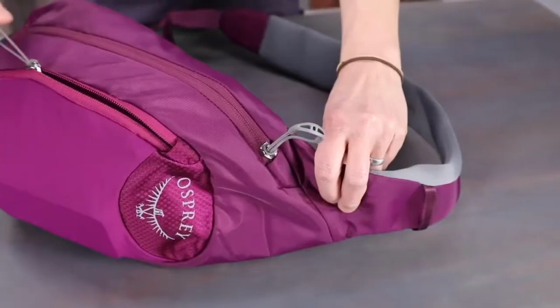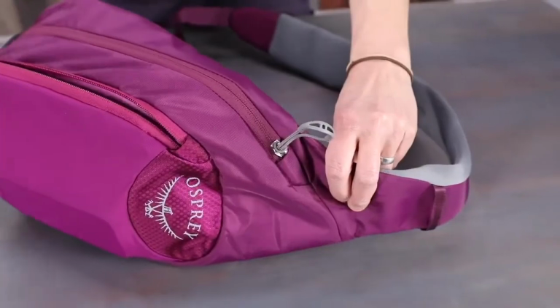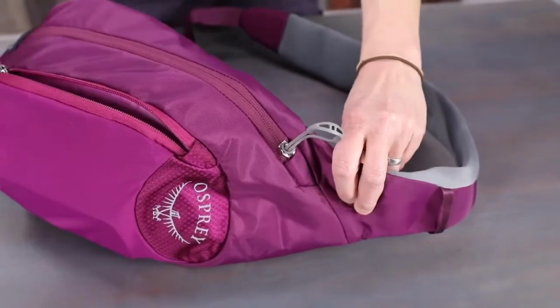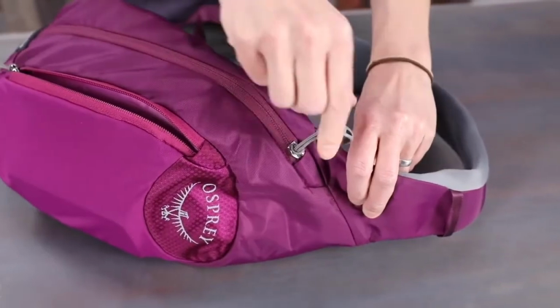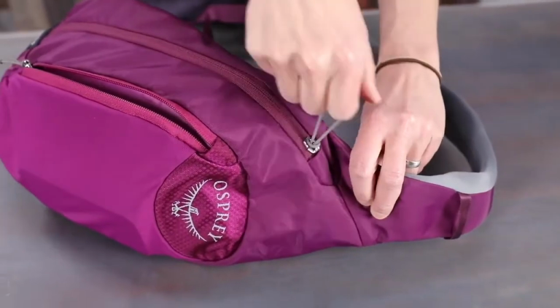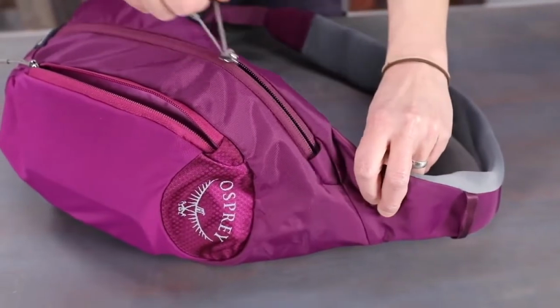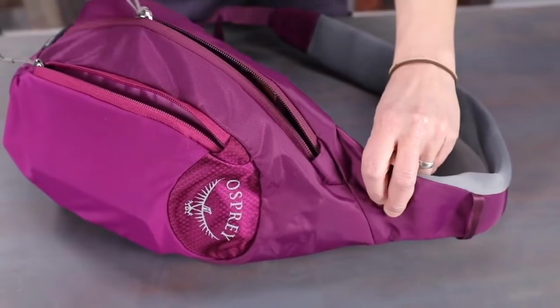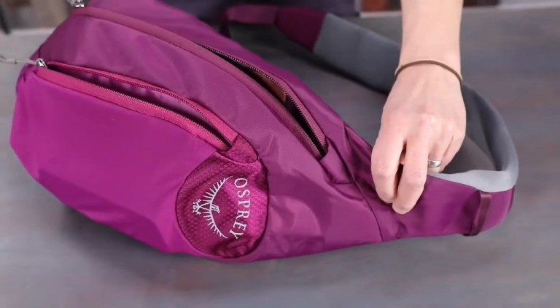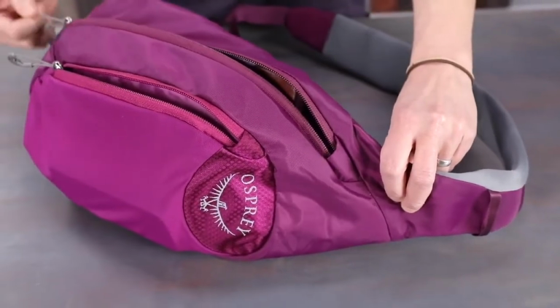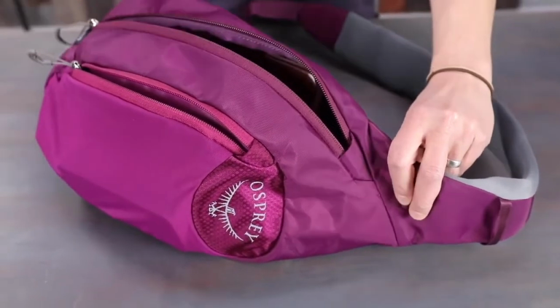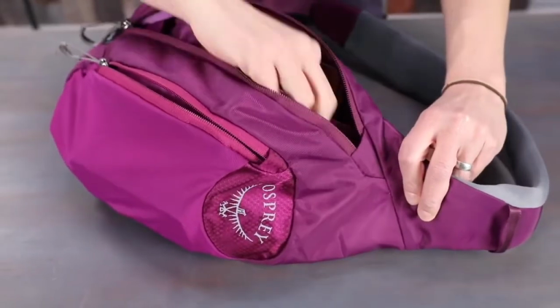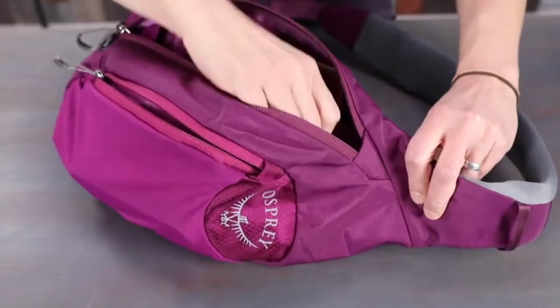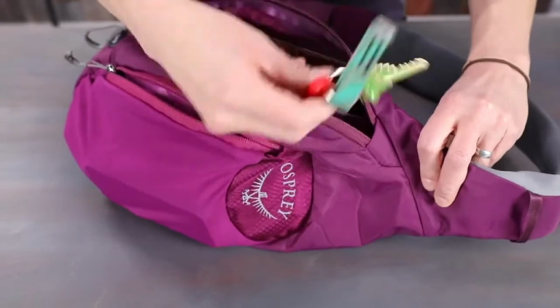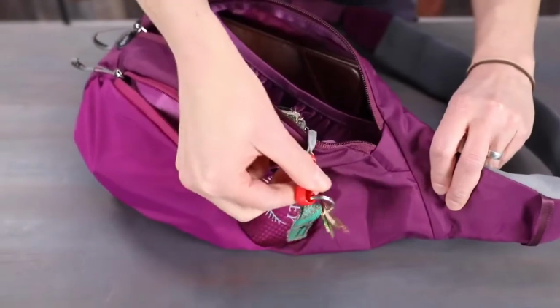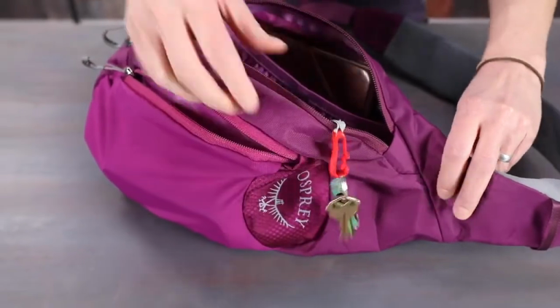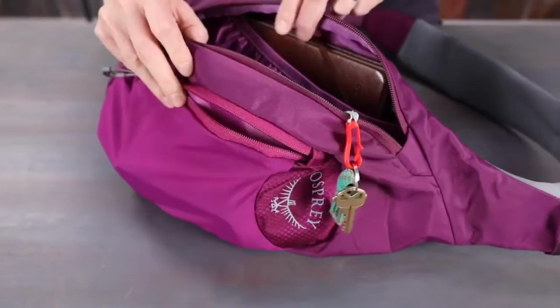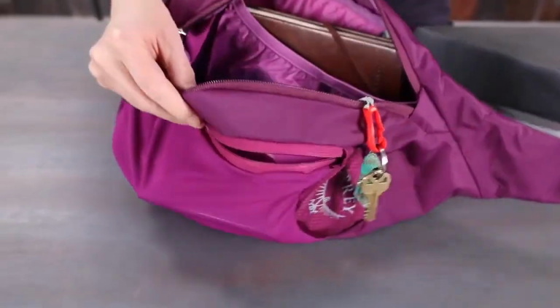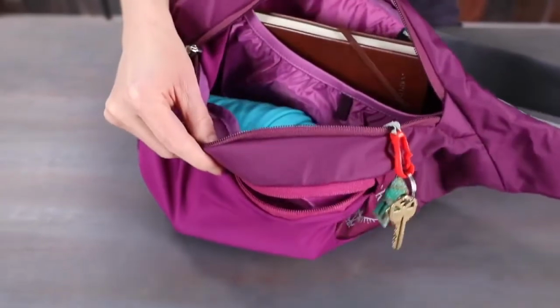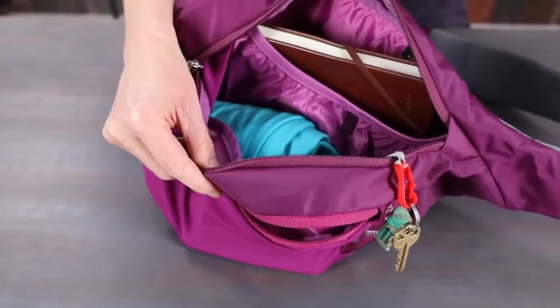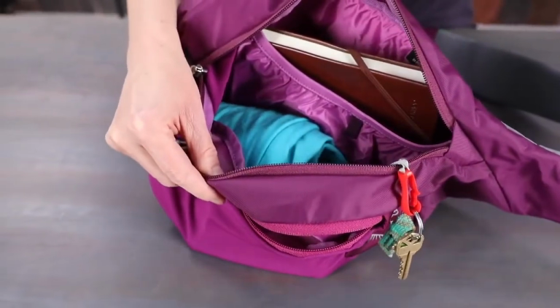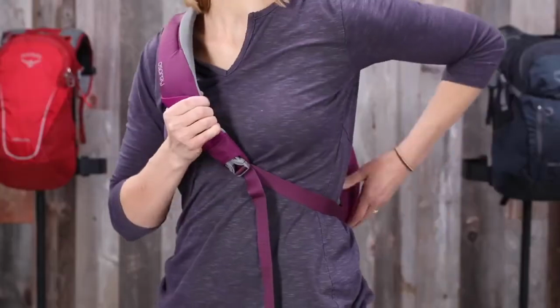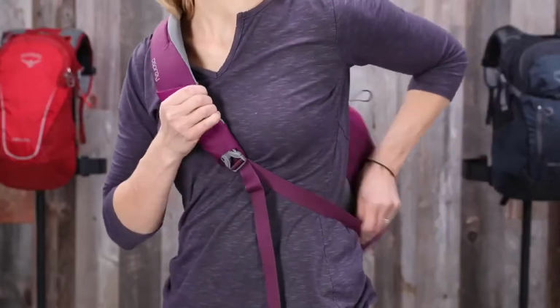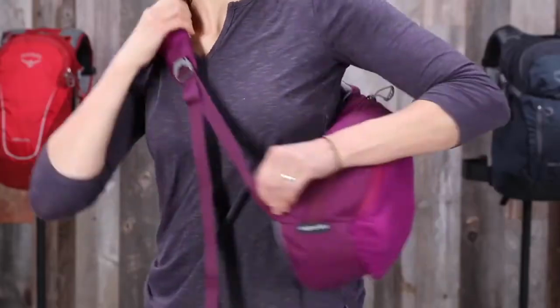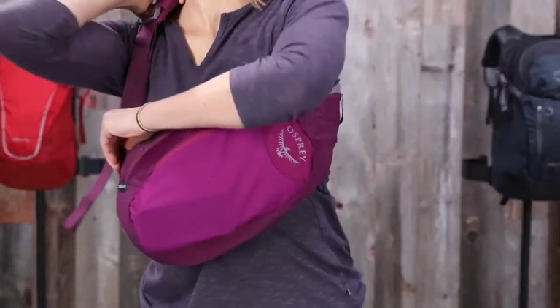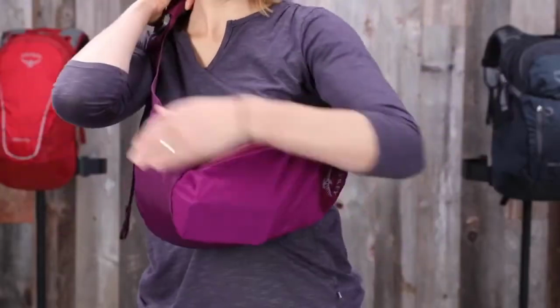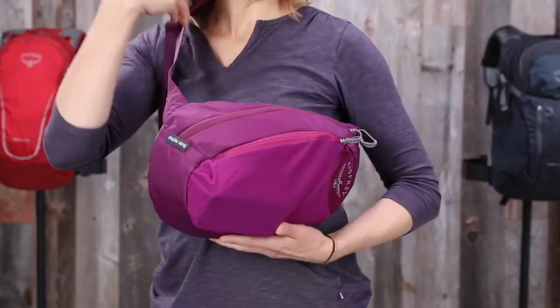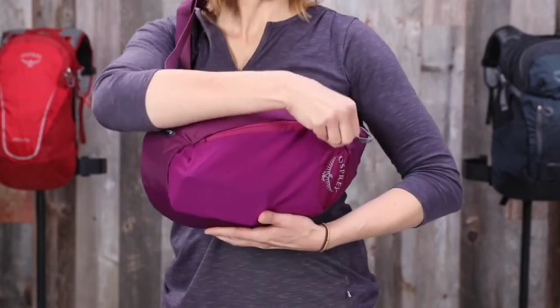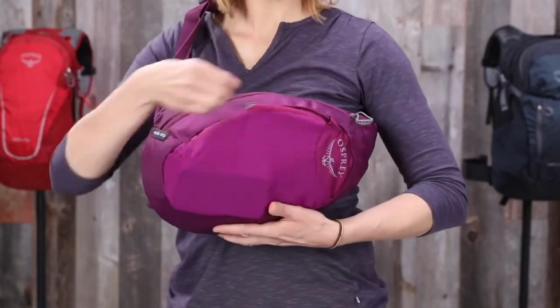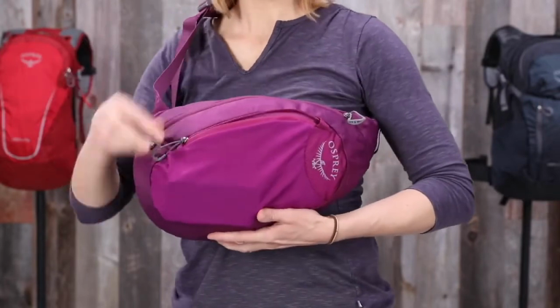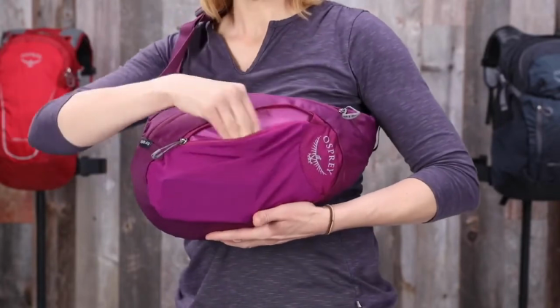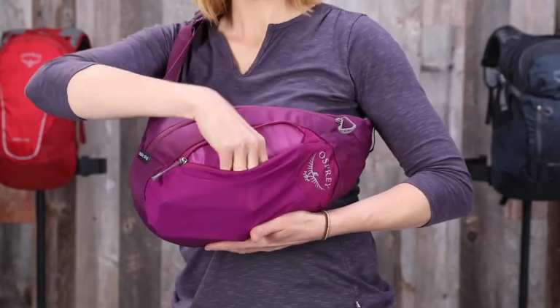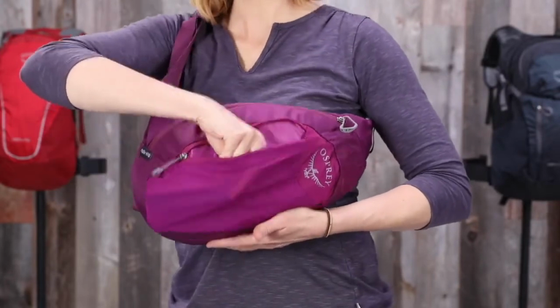The front of the Sling has a zippered stretch mesh pocket as well as a large zippered main compartment with key clip and interior organization for all your essentials. And one of the best things about the Sling is that it flips around easily for access to your zippered pockets.